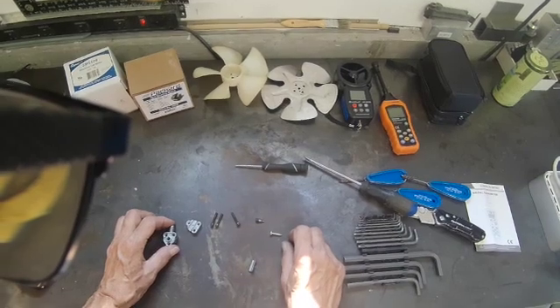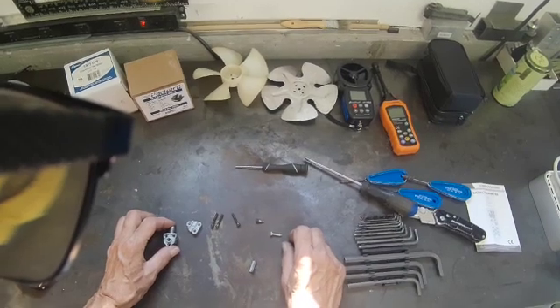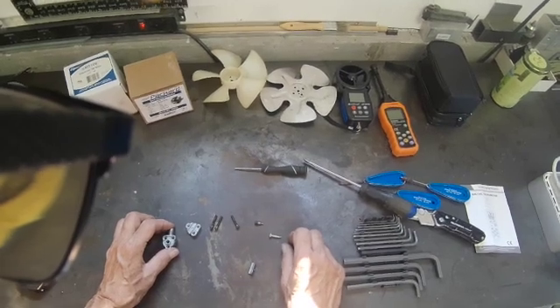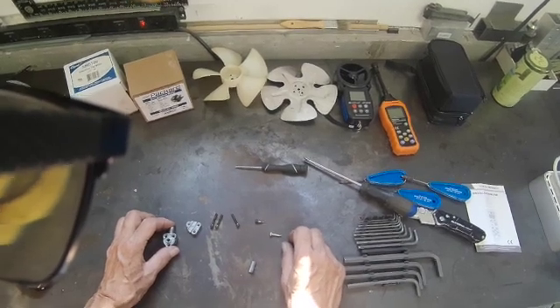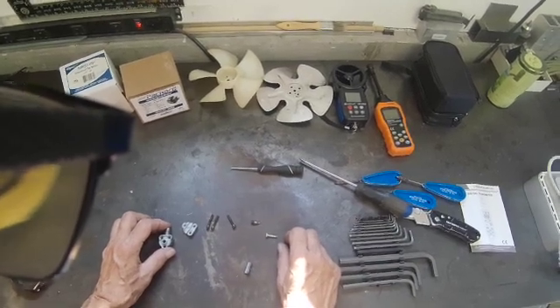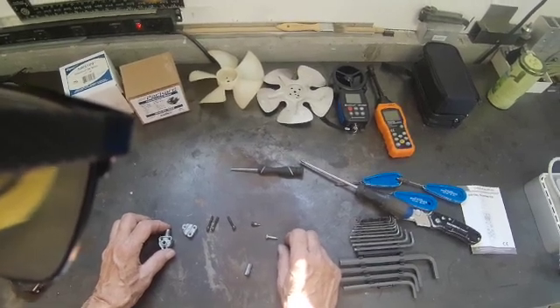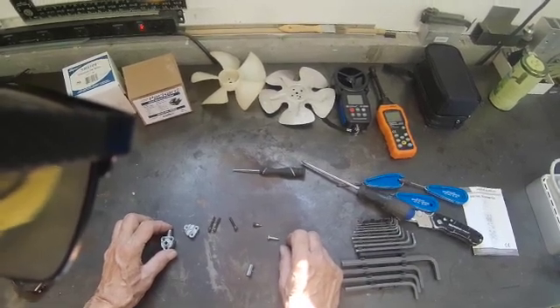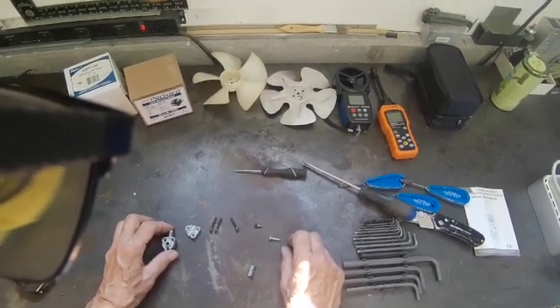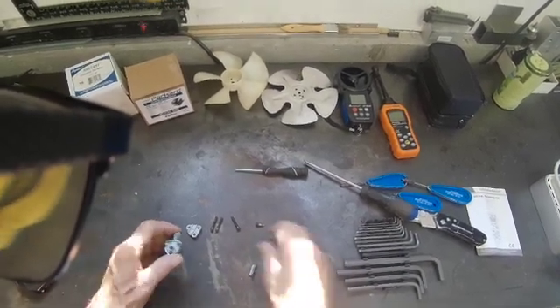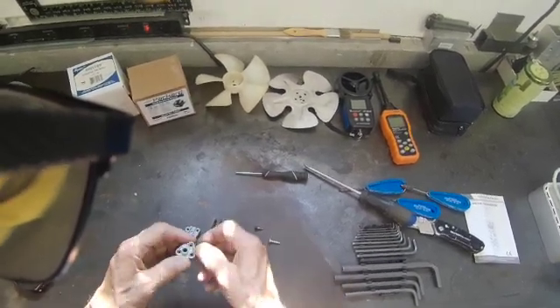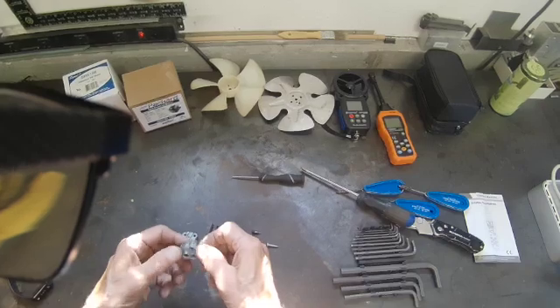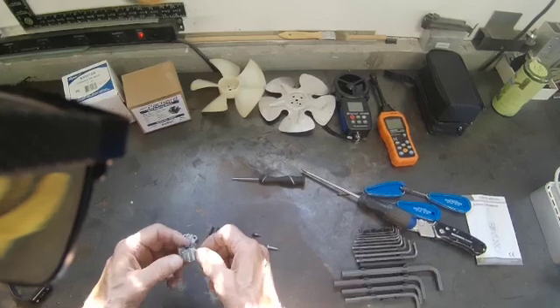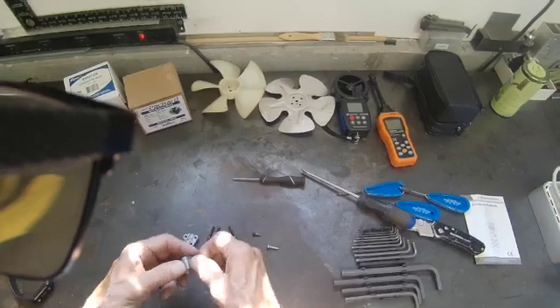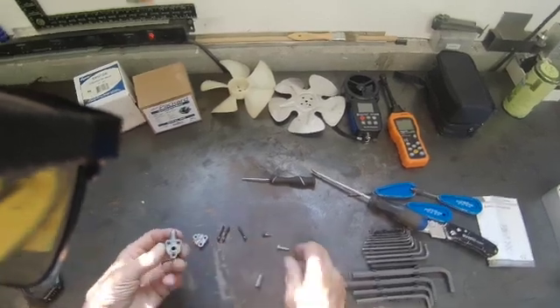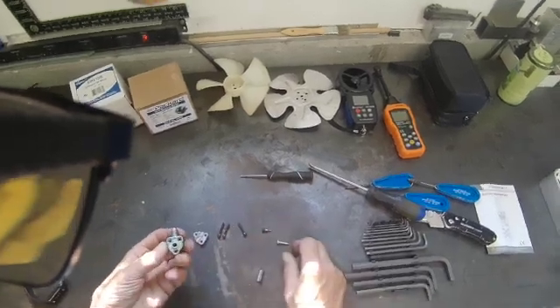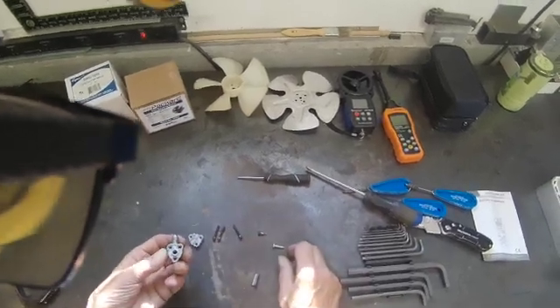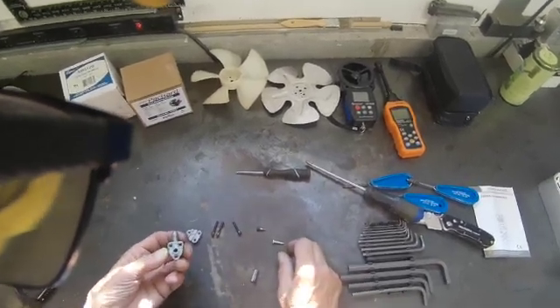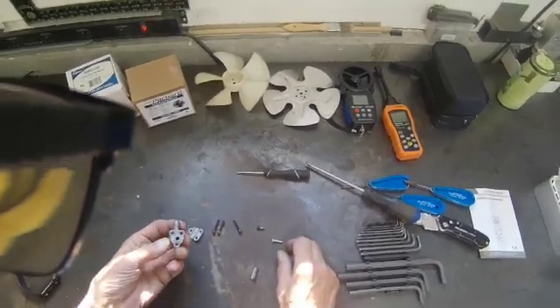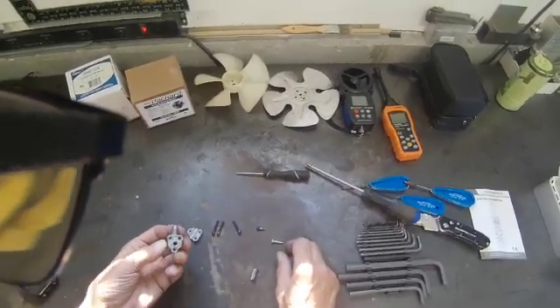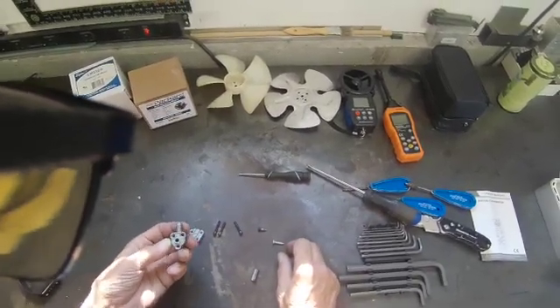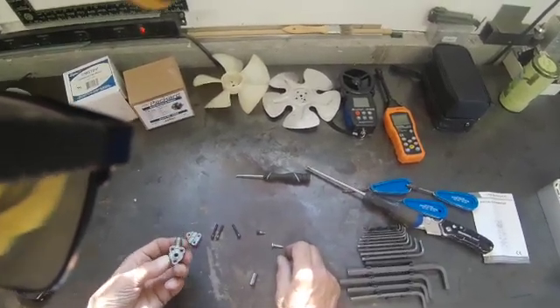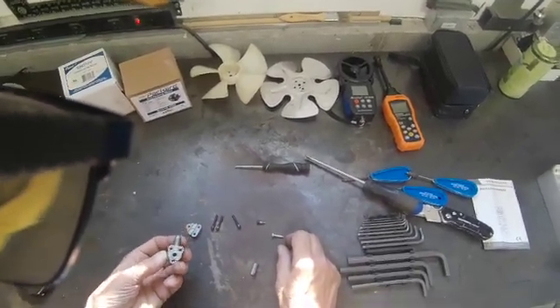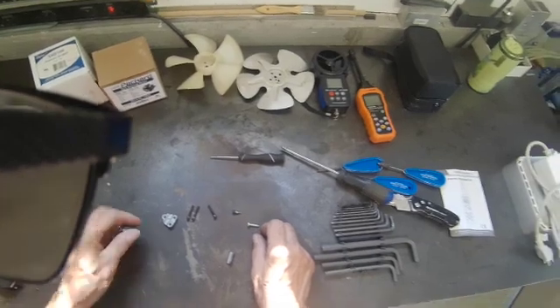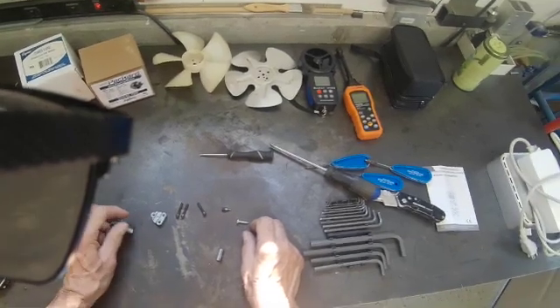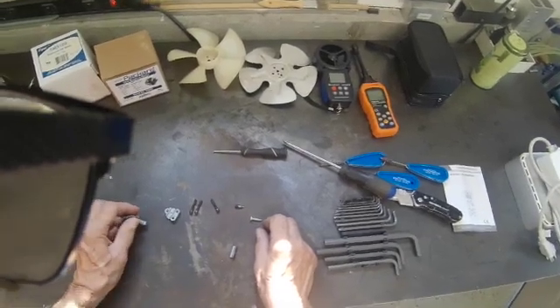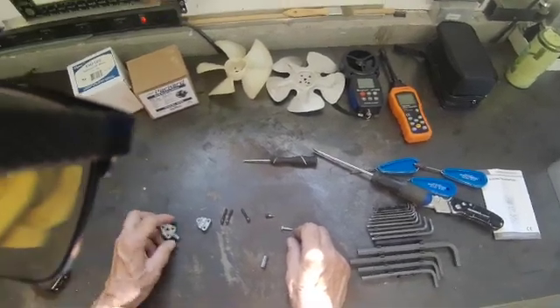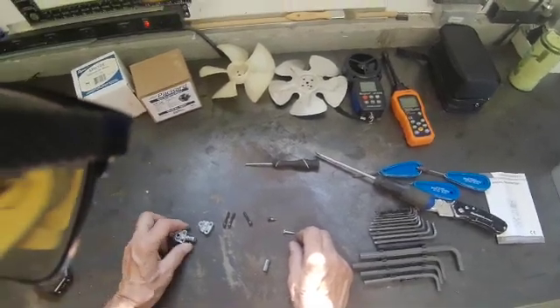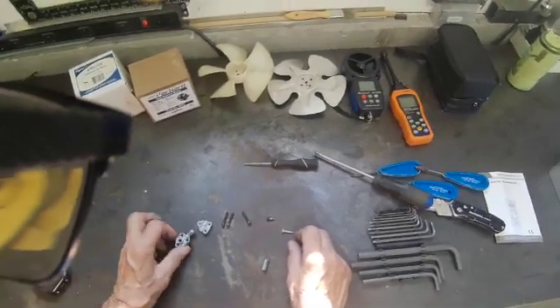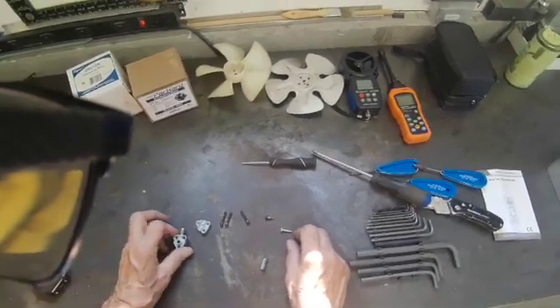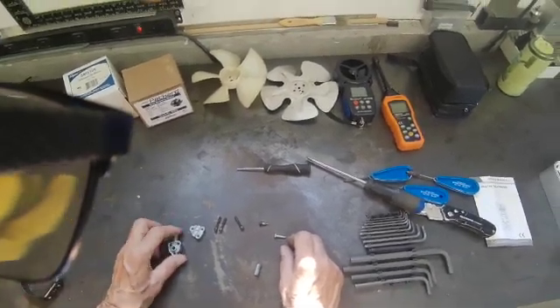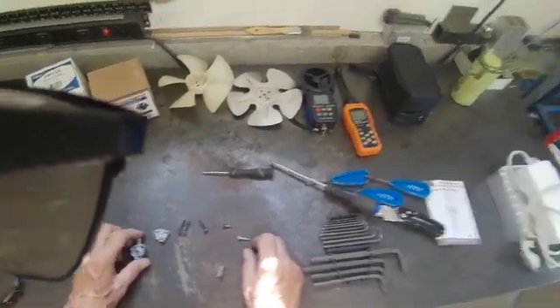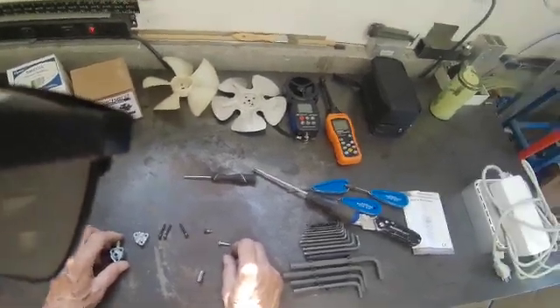I went back a second time but decided not to do the repair in the customer's home because she had a beautiful wood floor and I was afraid to damage it.